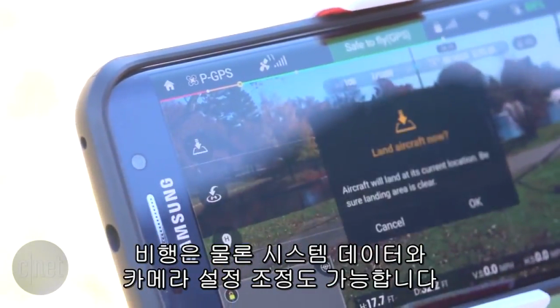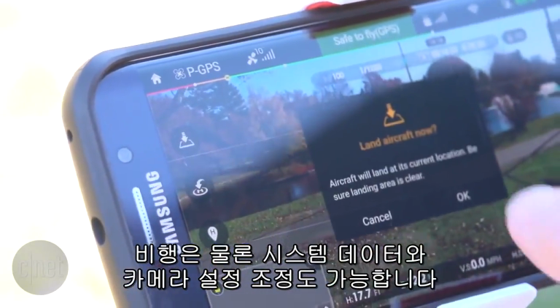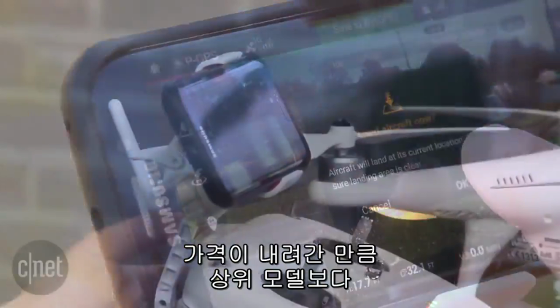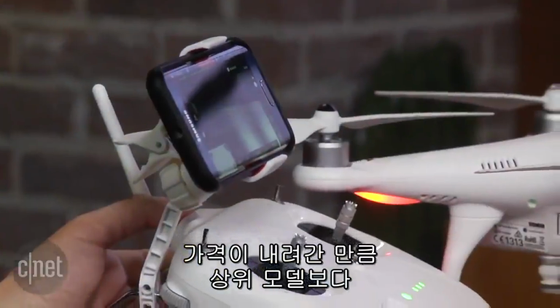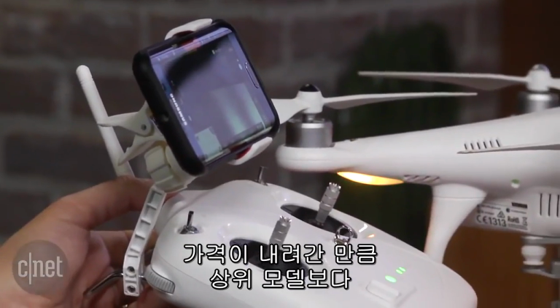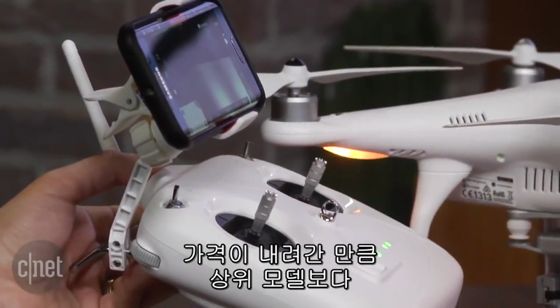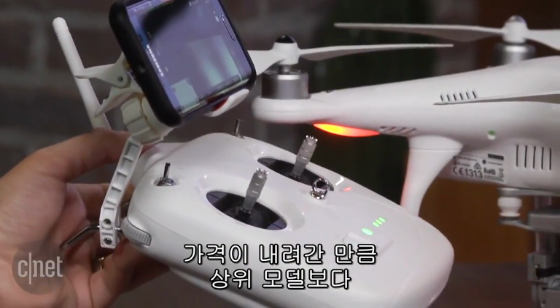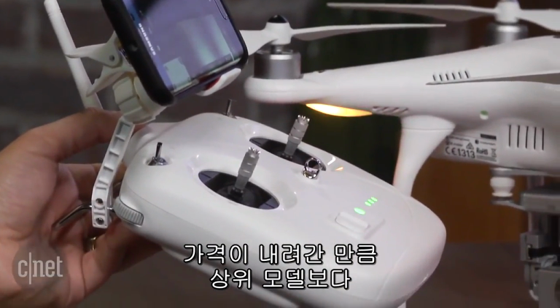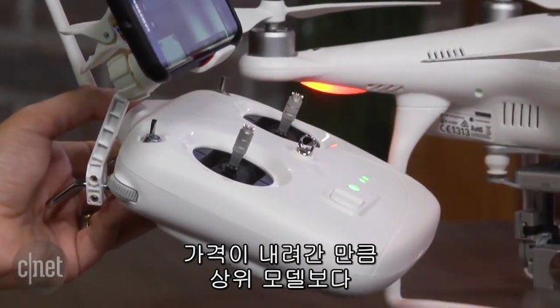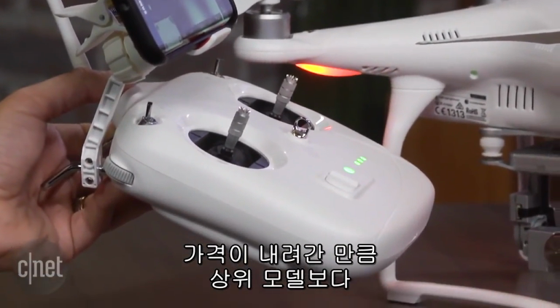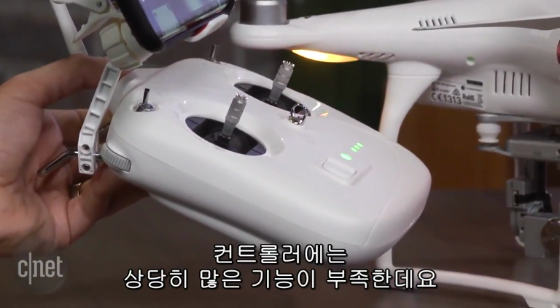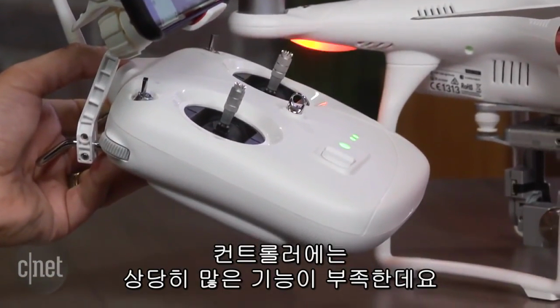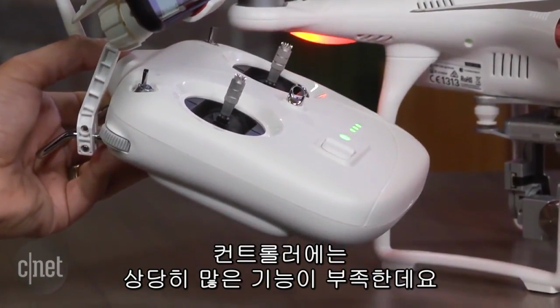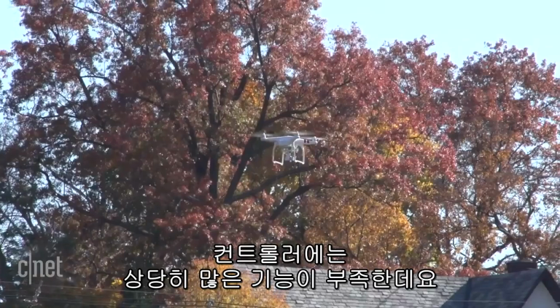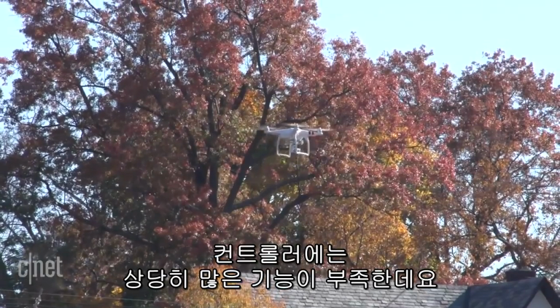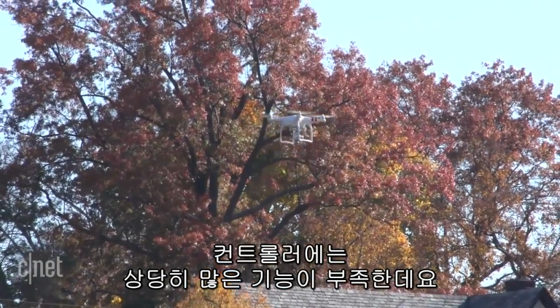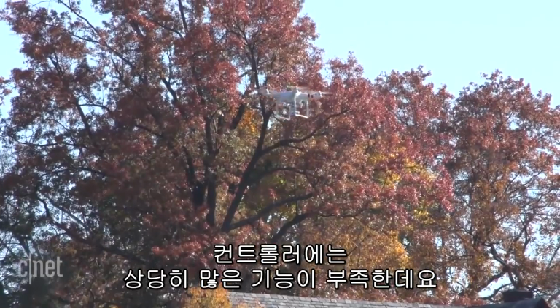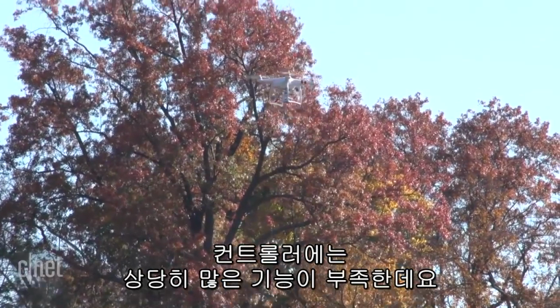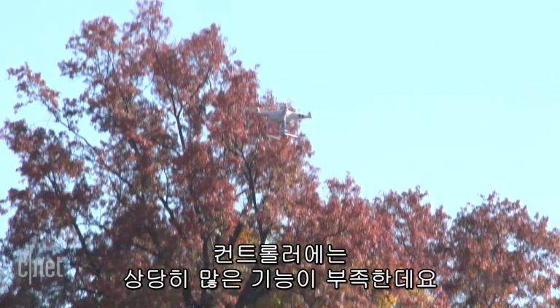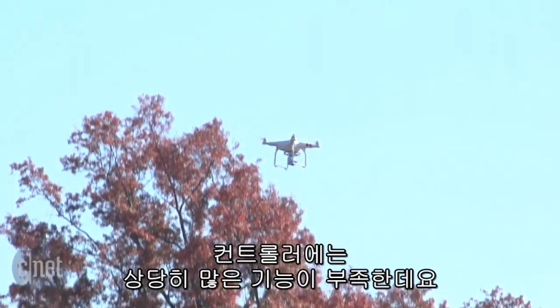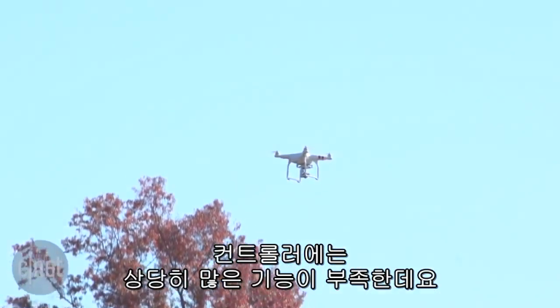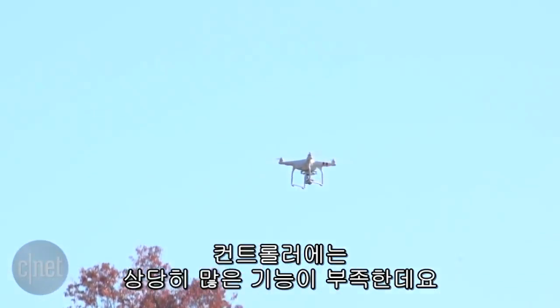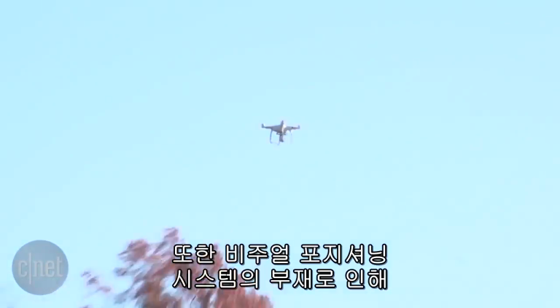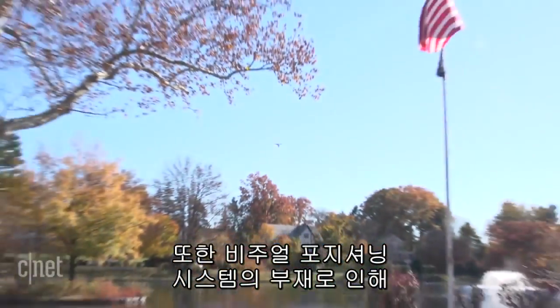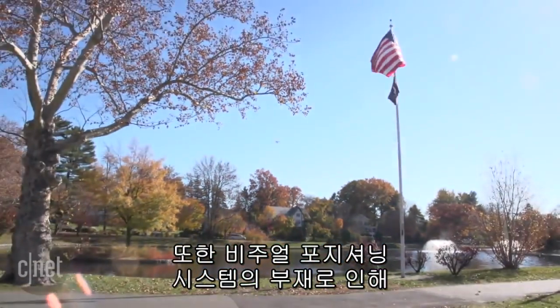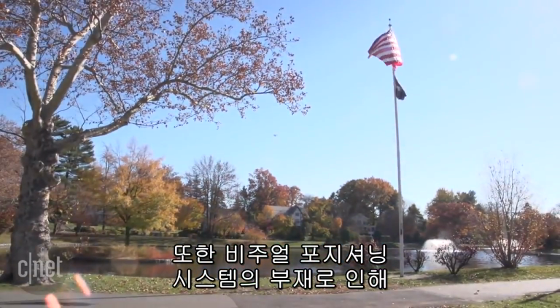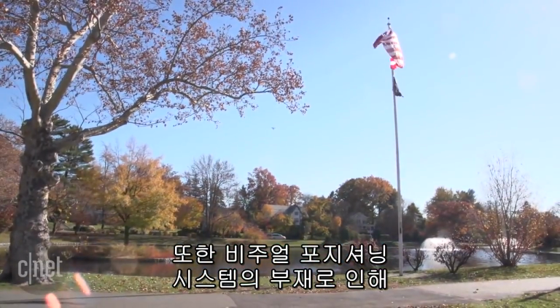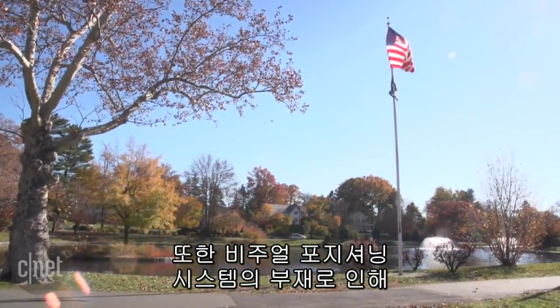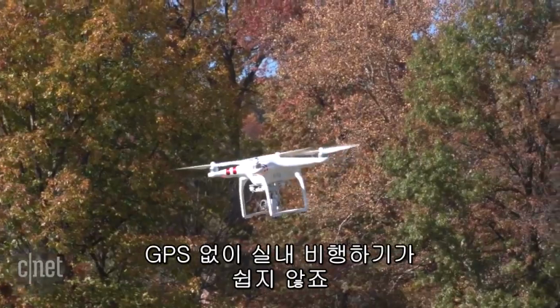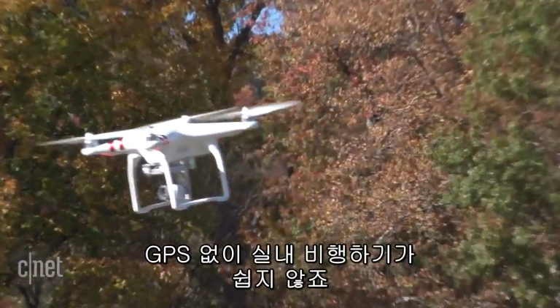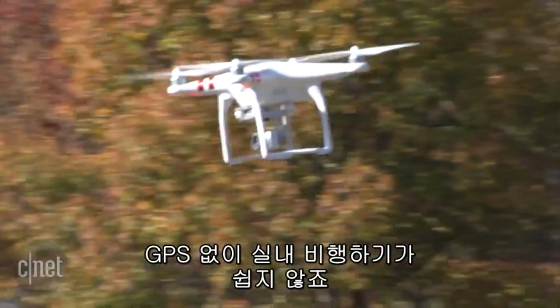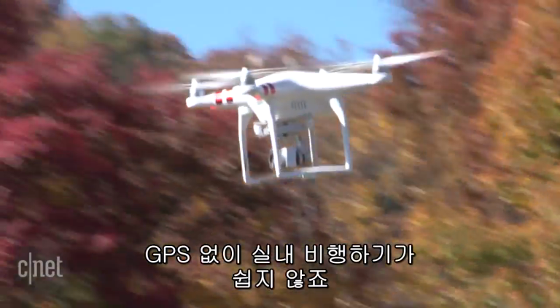The controller doesn't have the range or the extra controls of the higher-end models, which is the biggest corner cut. It also lacks the visual positioning system of the others that makes it easier to fly indoors without GPS.